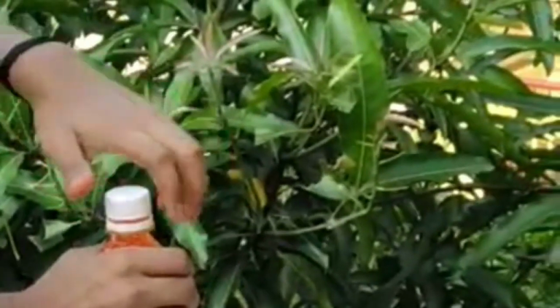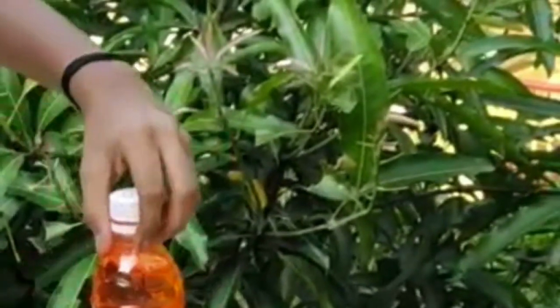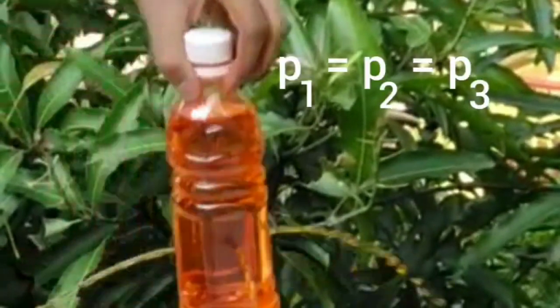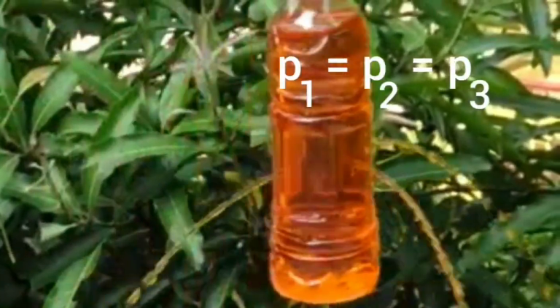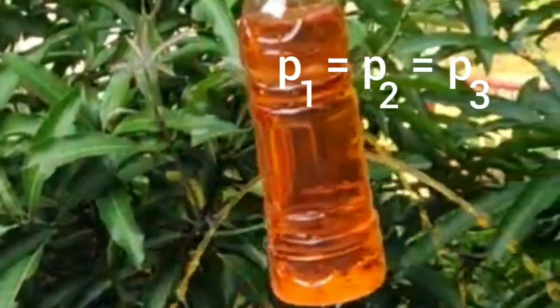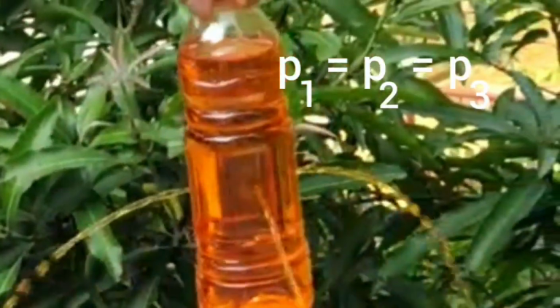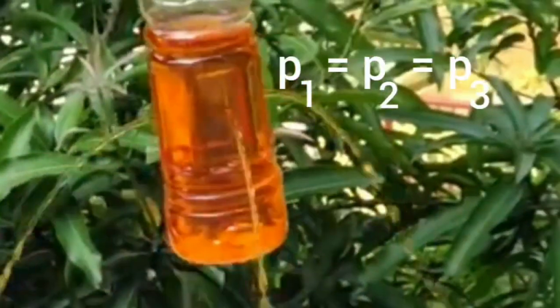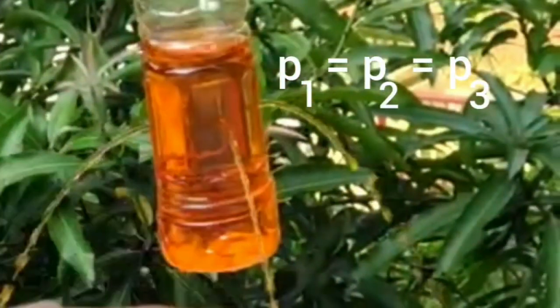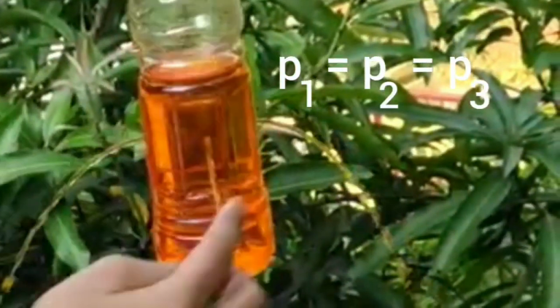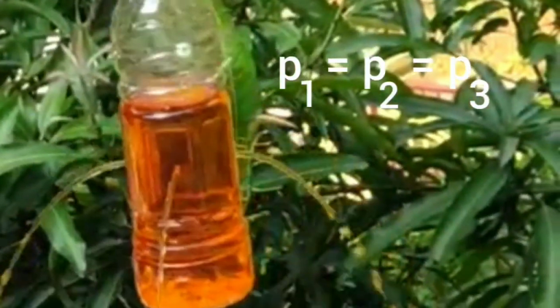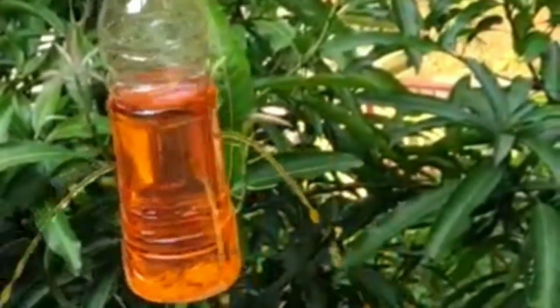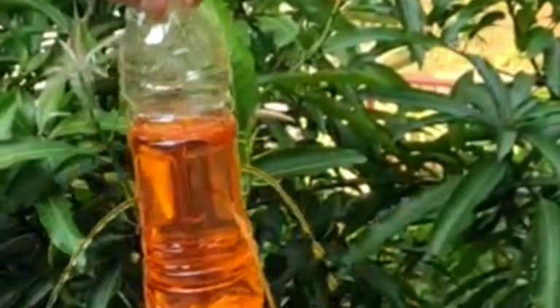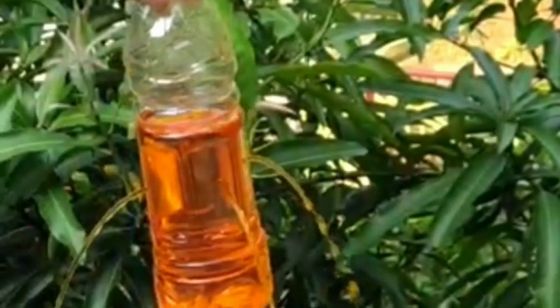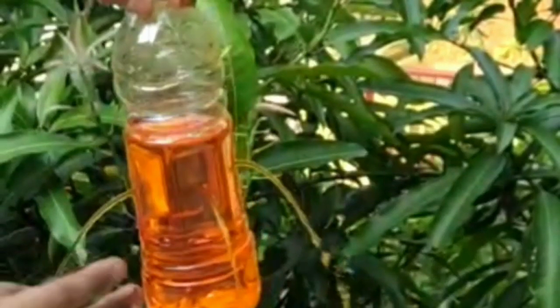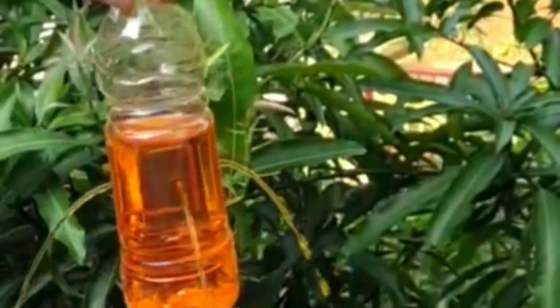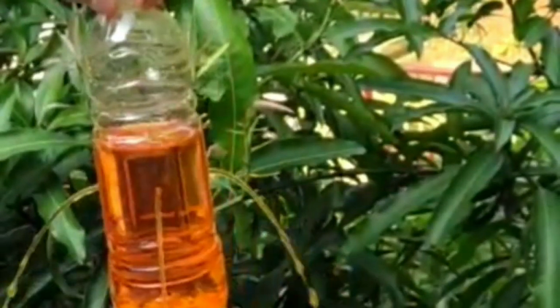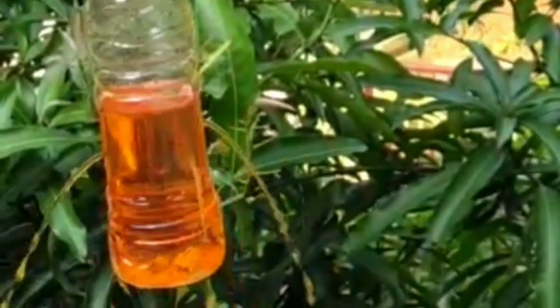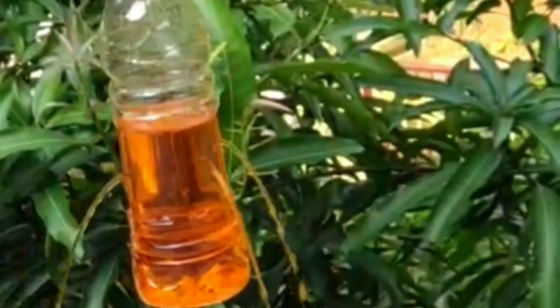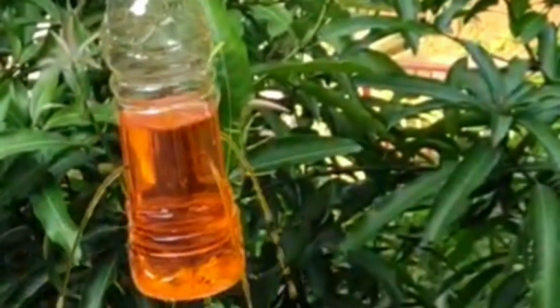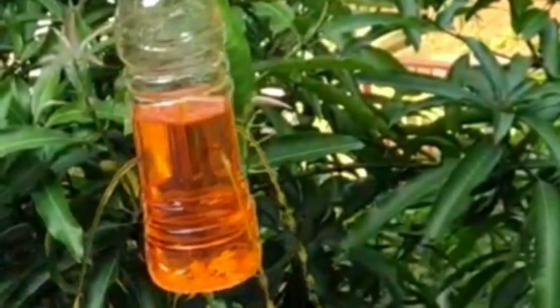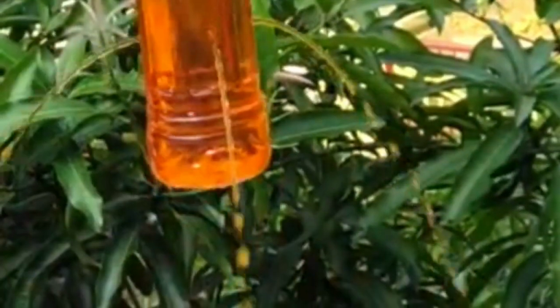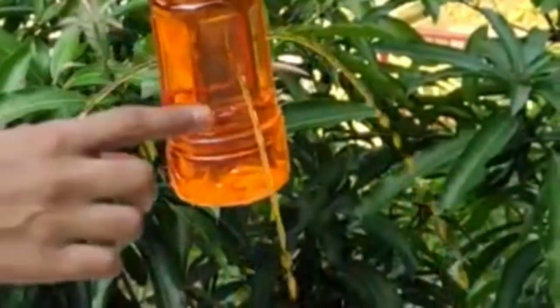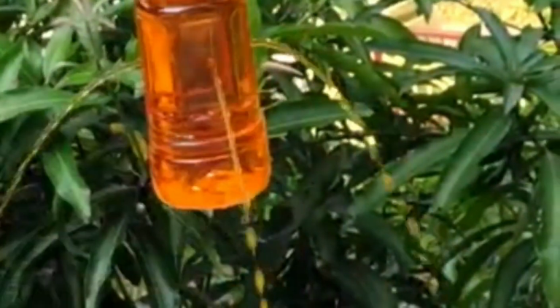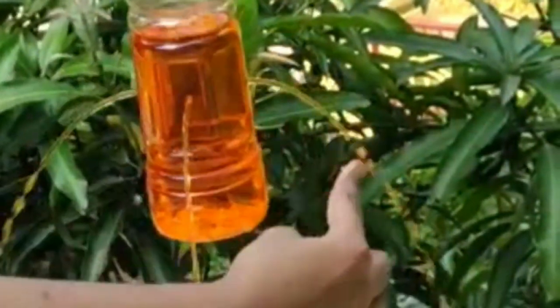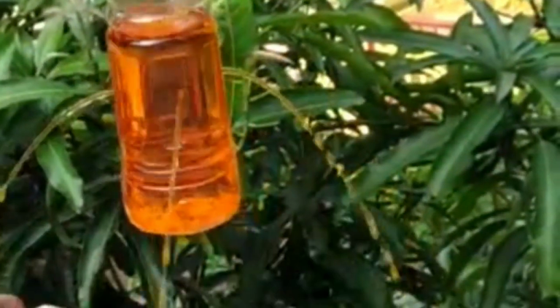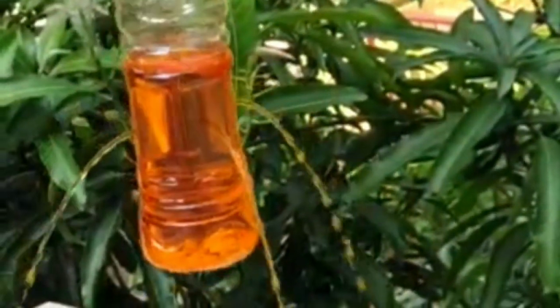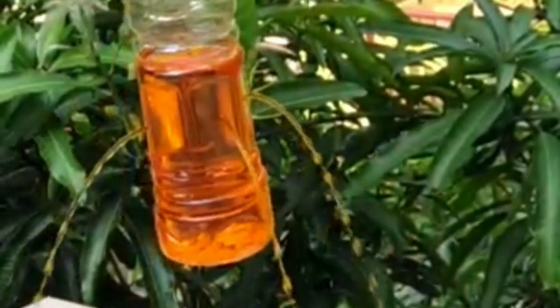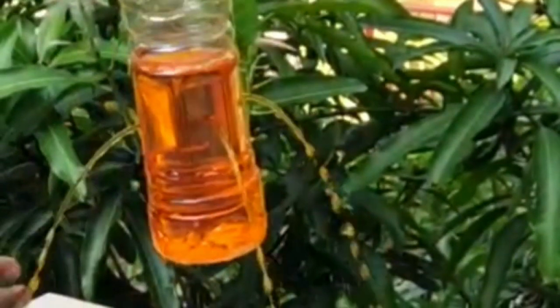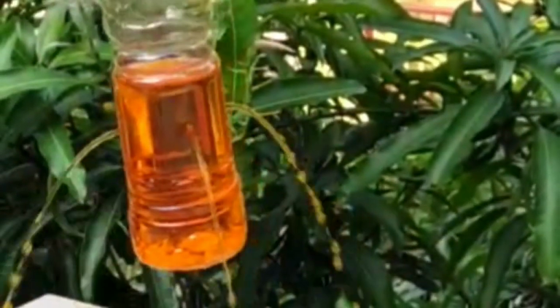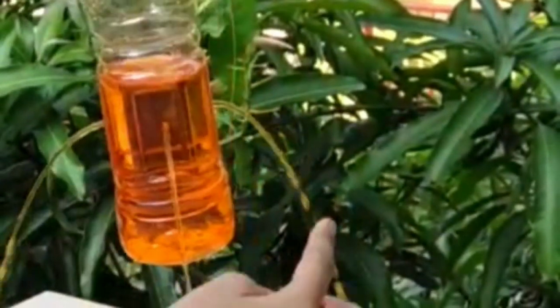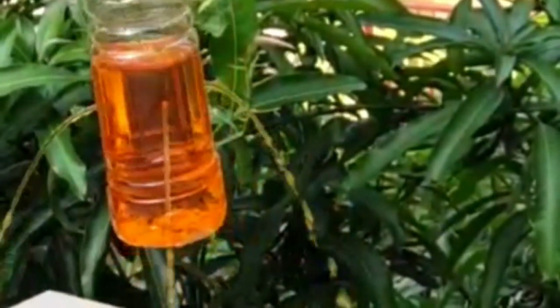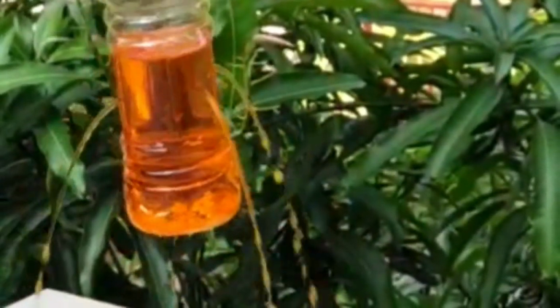This means the water pressure is equal in all directions at the same depth. From this we can conclude that liquid exerts pressure on the sides of the bottle, and liquid exerts equal pressure at the same depth.